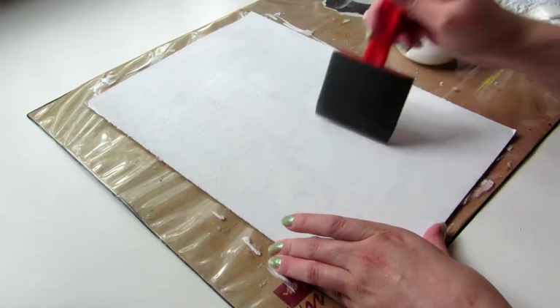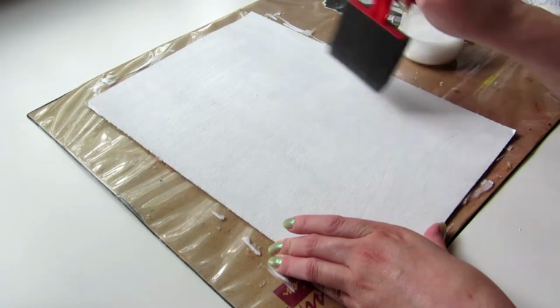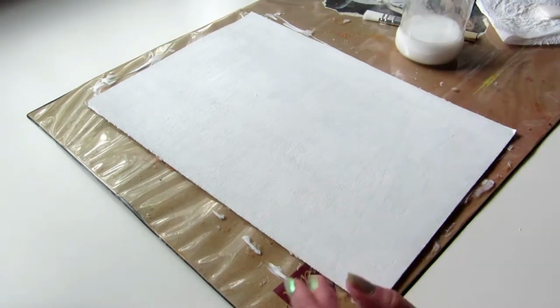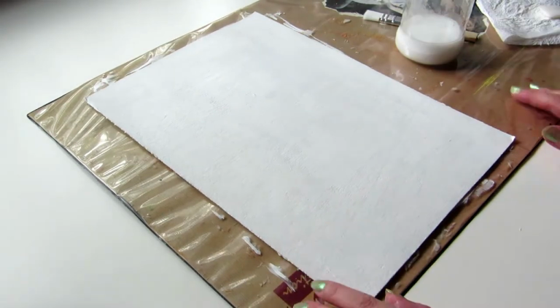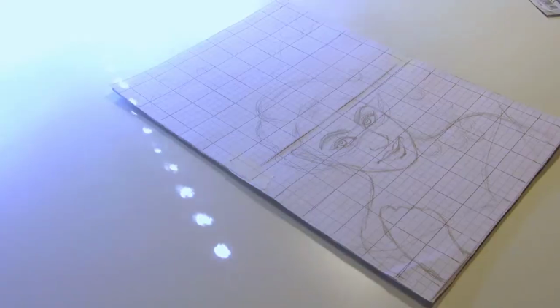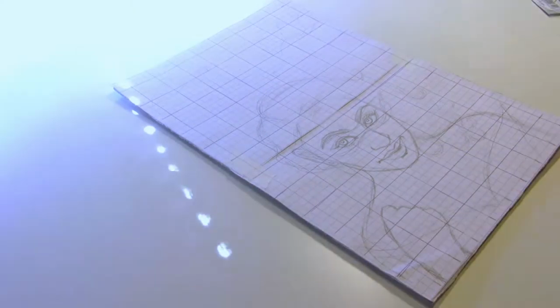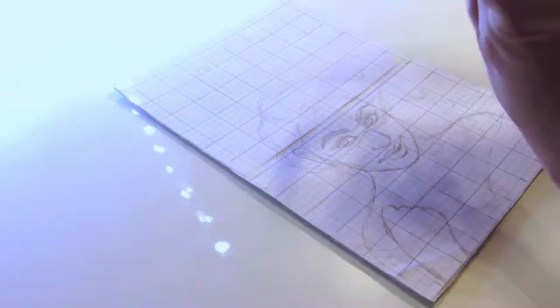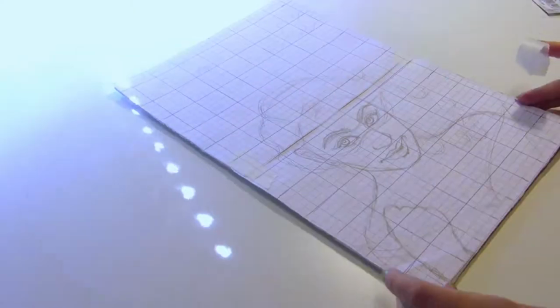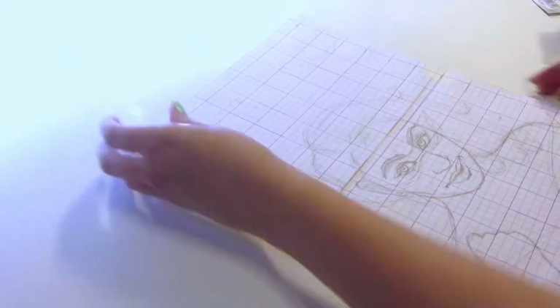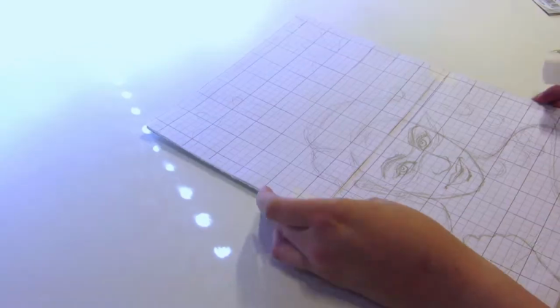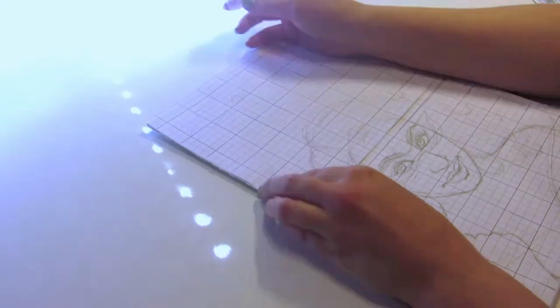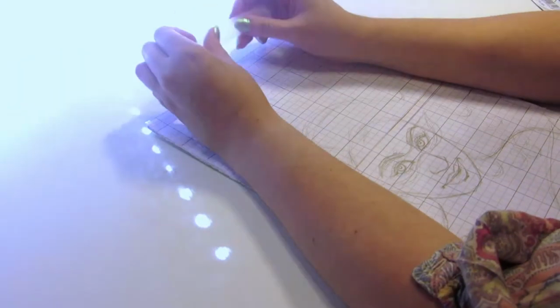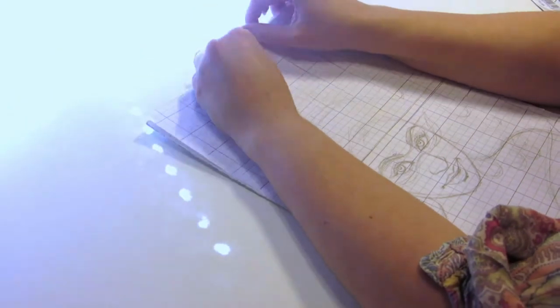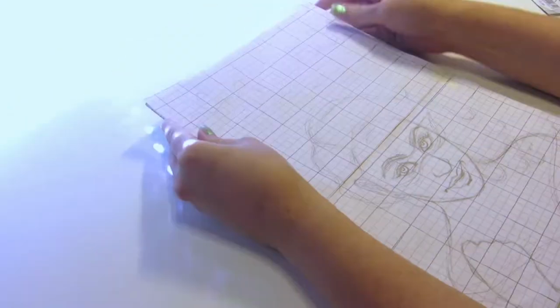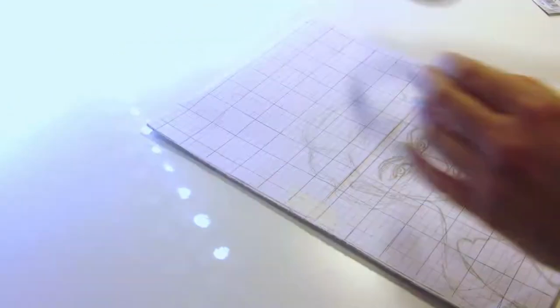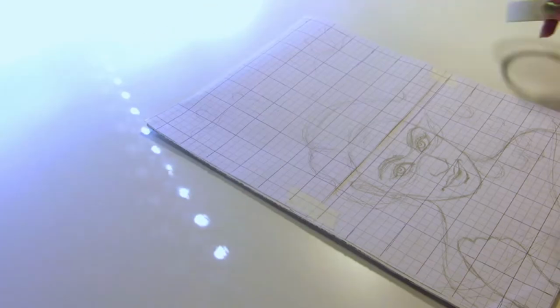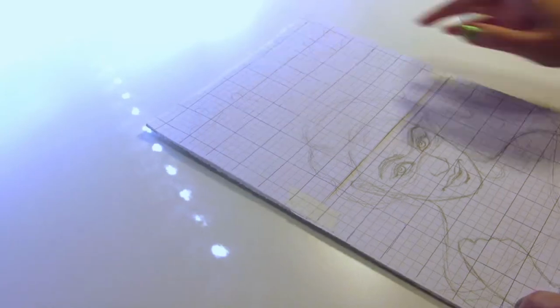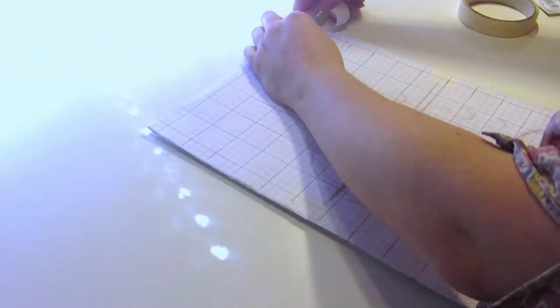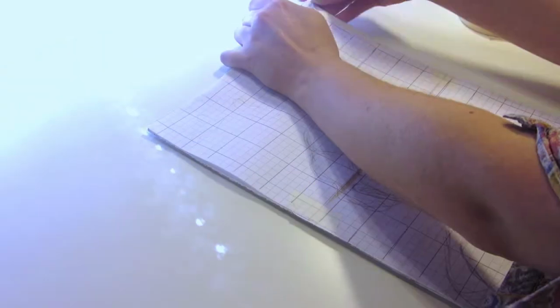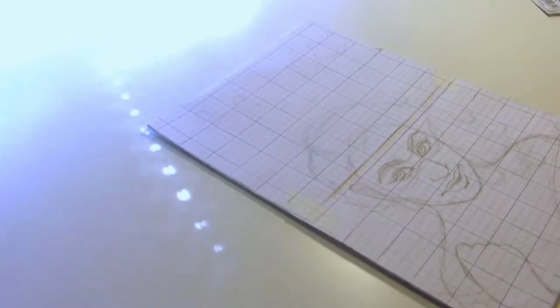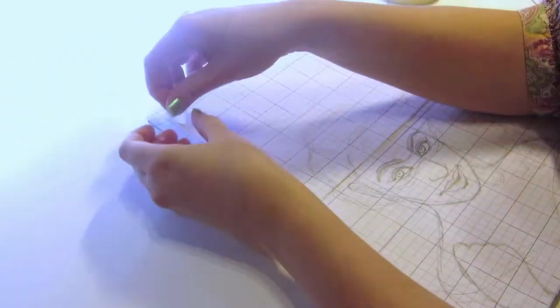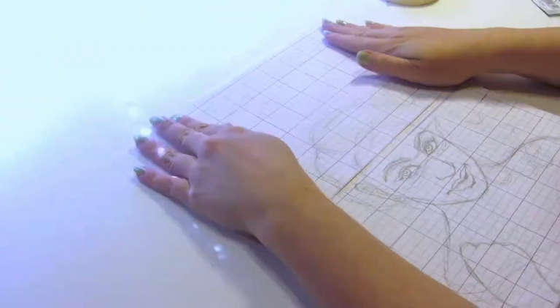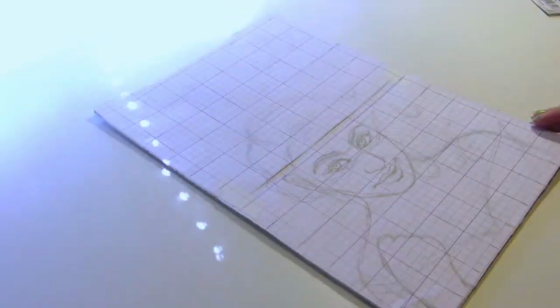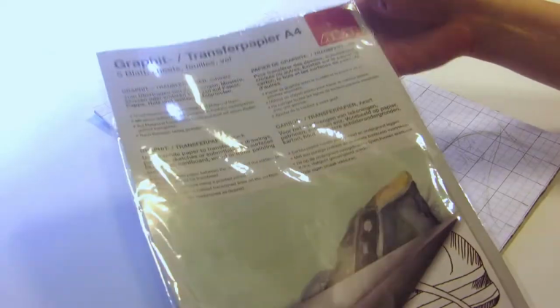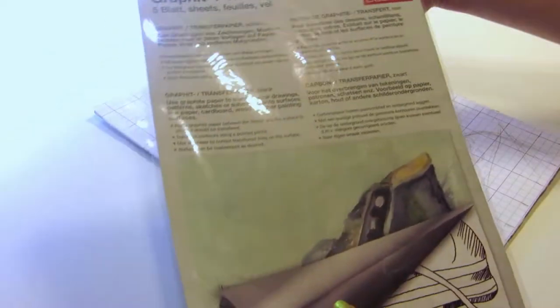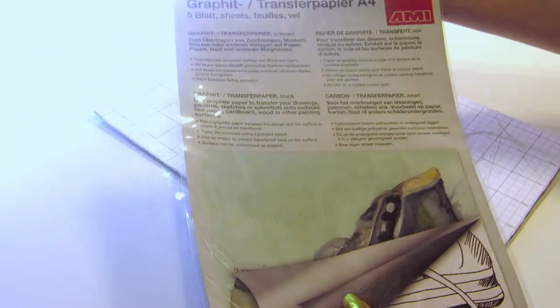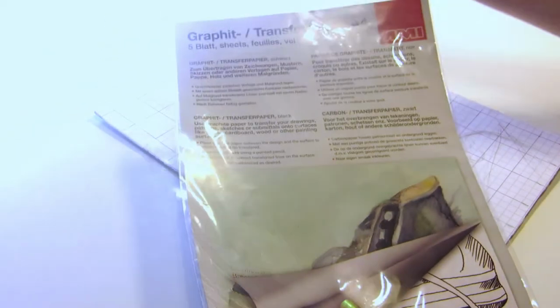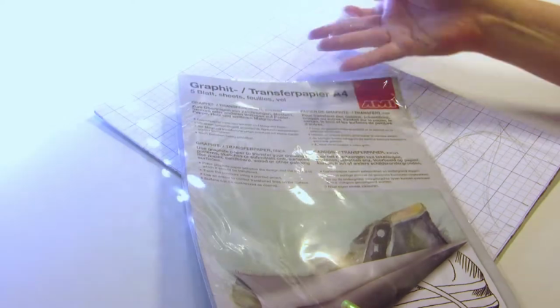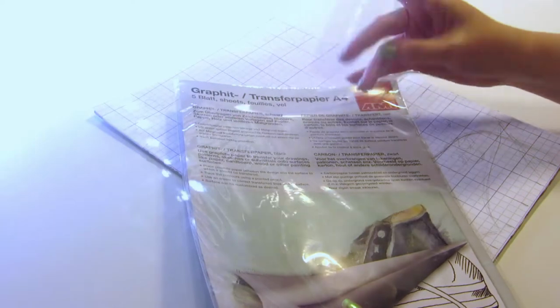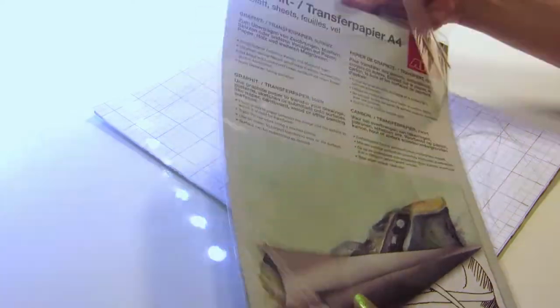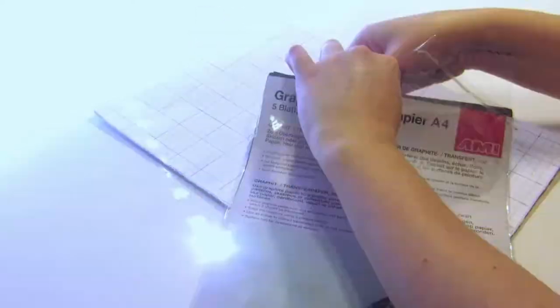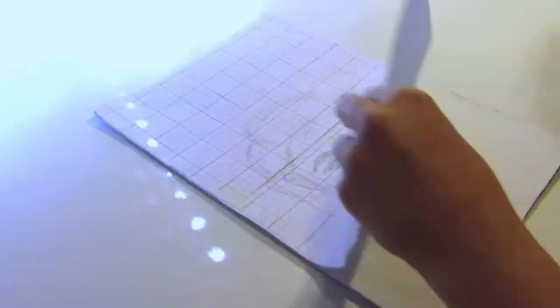I list and link all the supplies below if you're interested. Next I transferred my sketch onto cardboard from graph paper using graphite transfer paper. If you want to know how to transfer with graphite paper, I linked to a video about that.